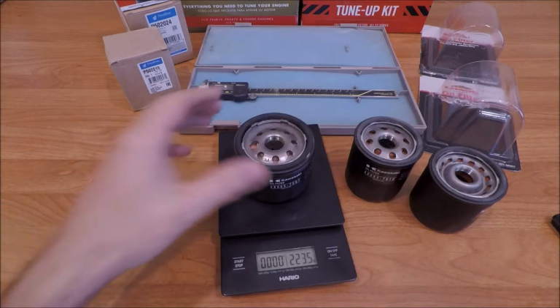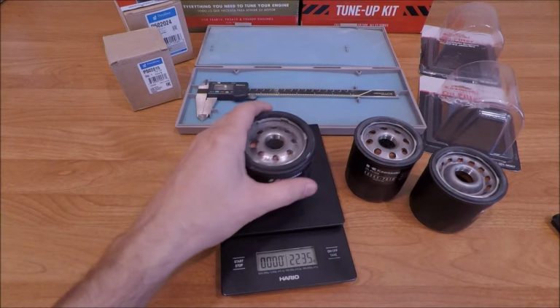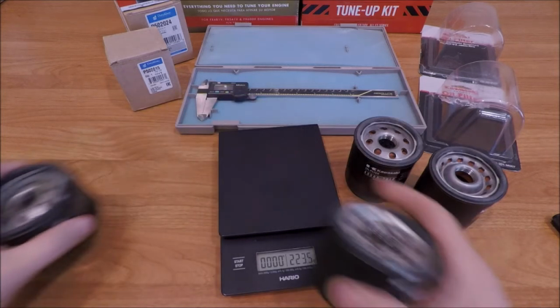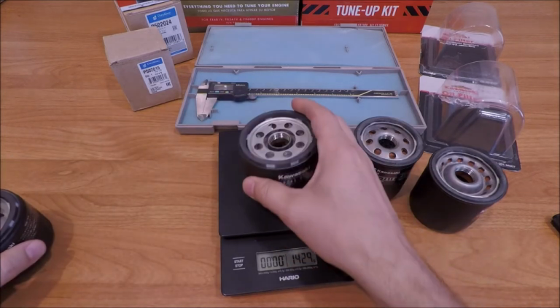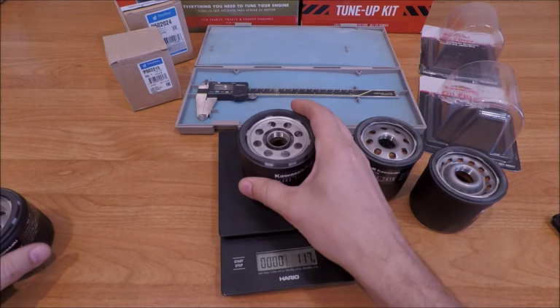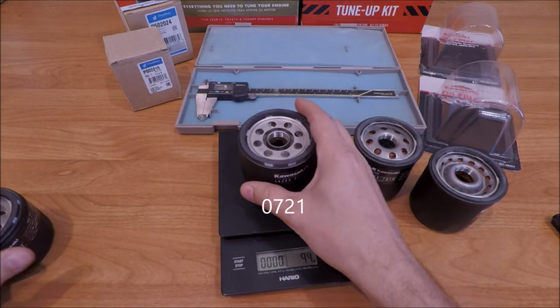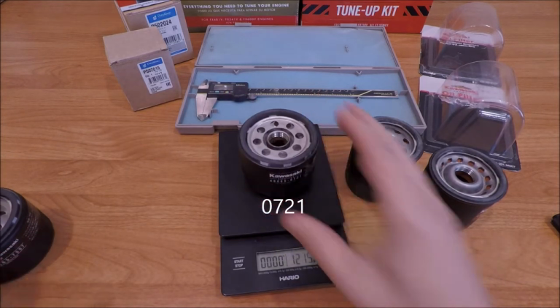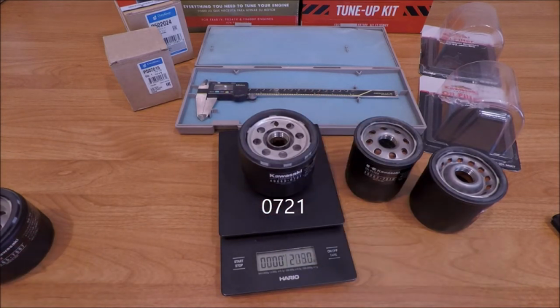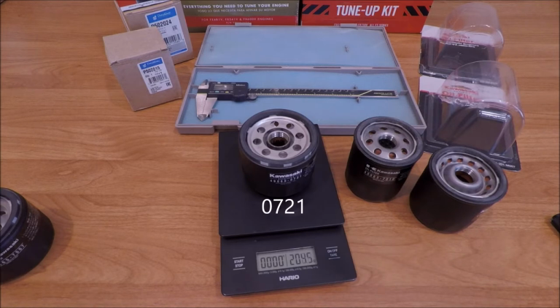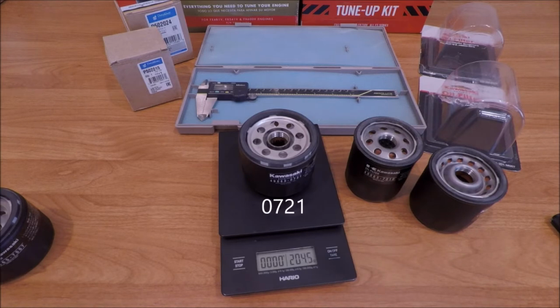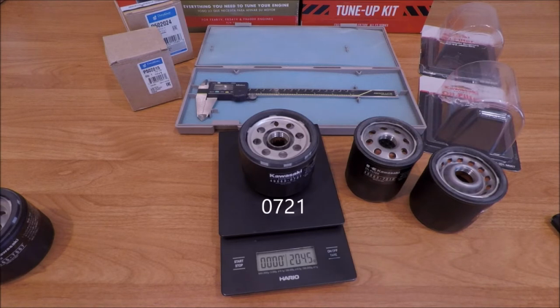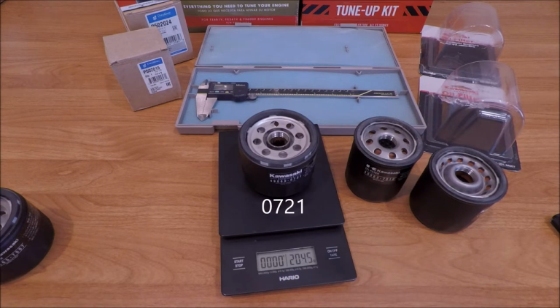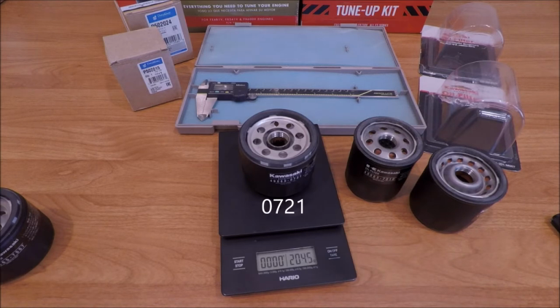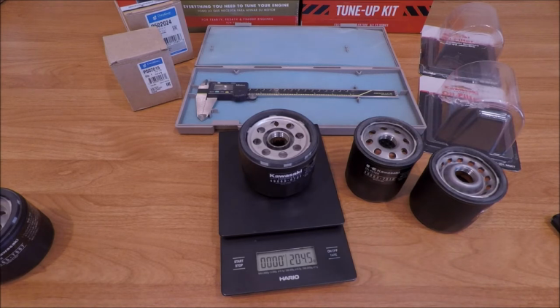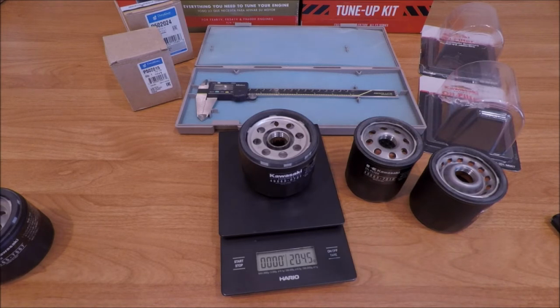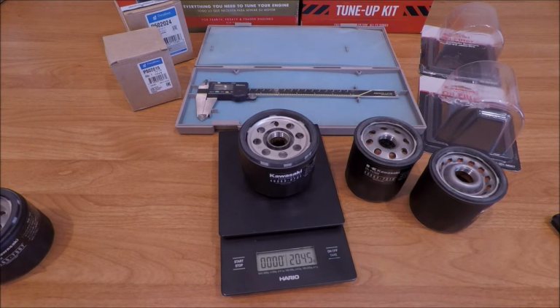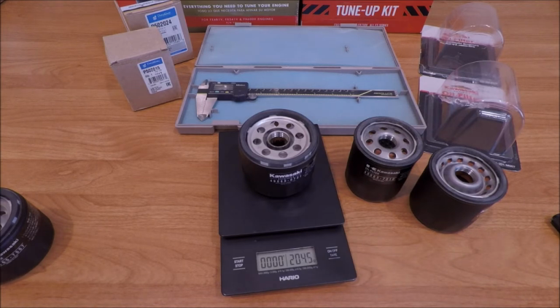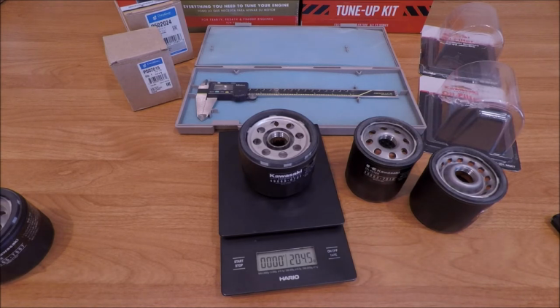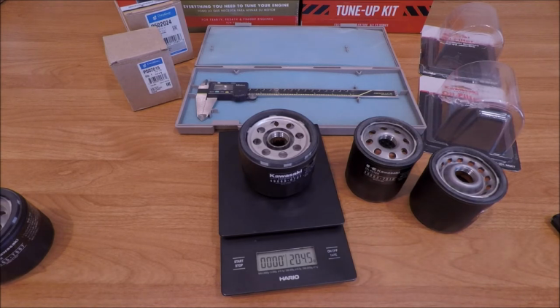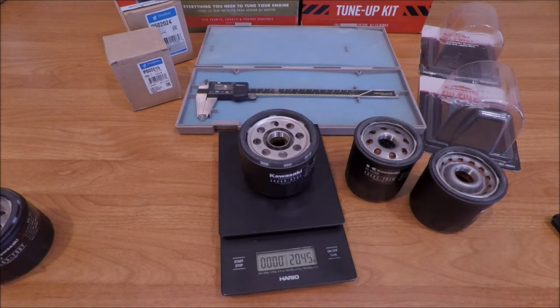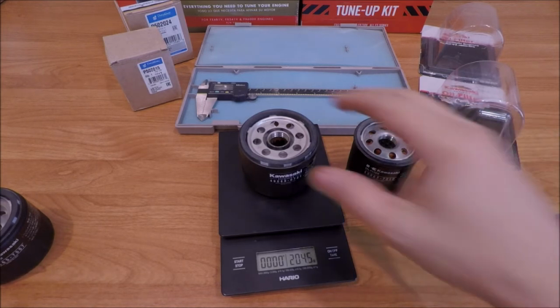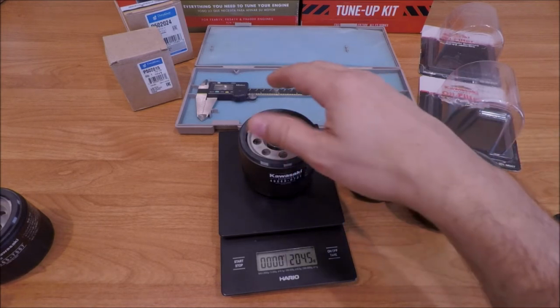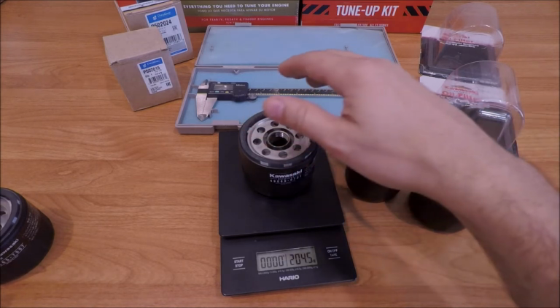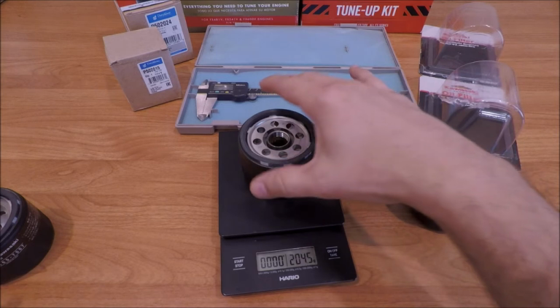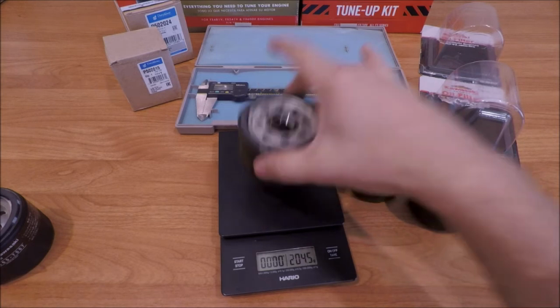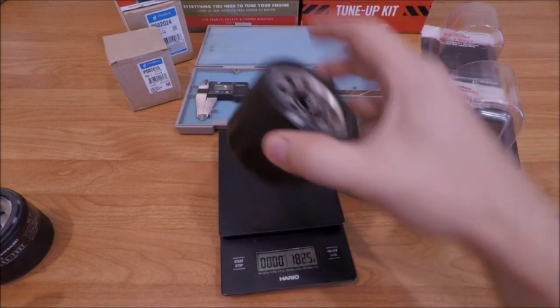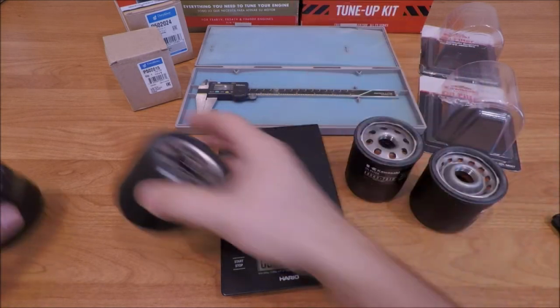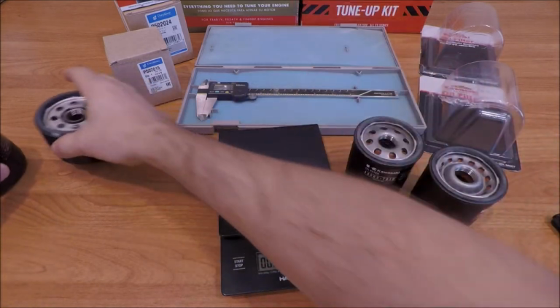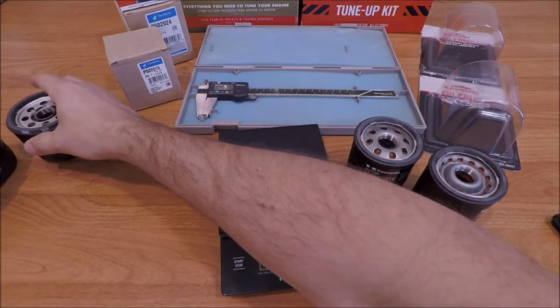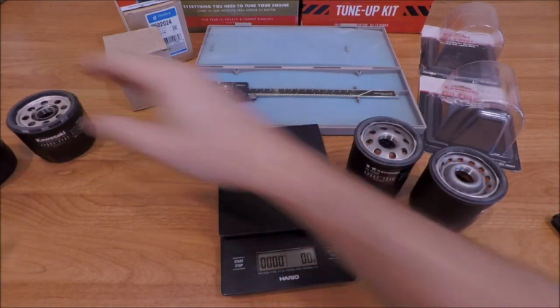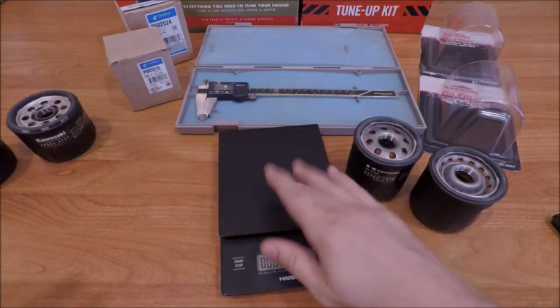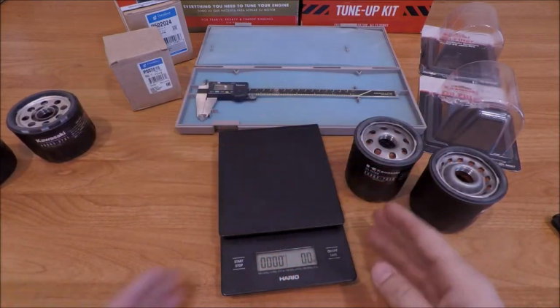223.5 grams versus 204.5 grams — so the new filter is slightly lighter.